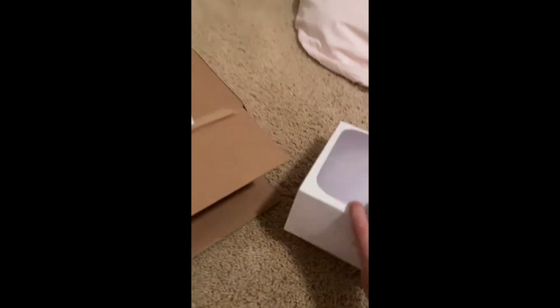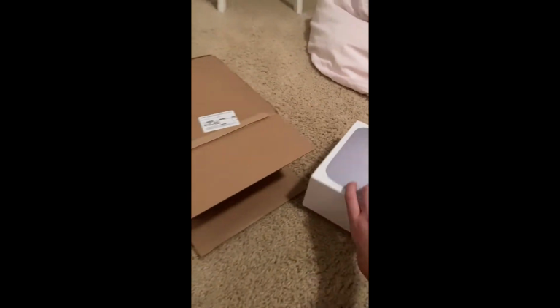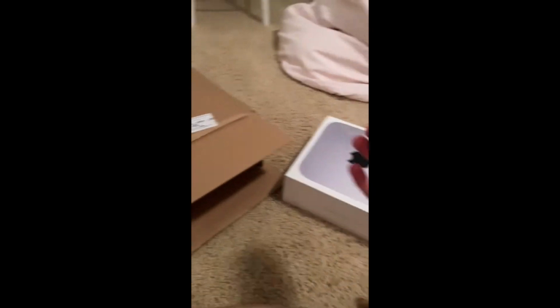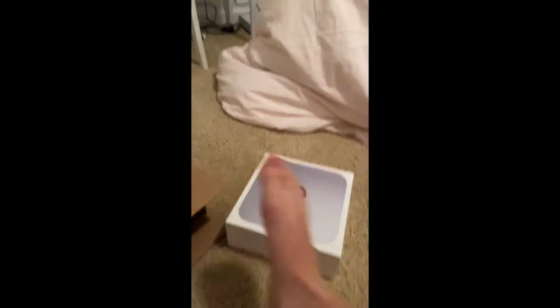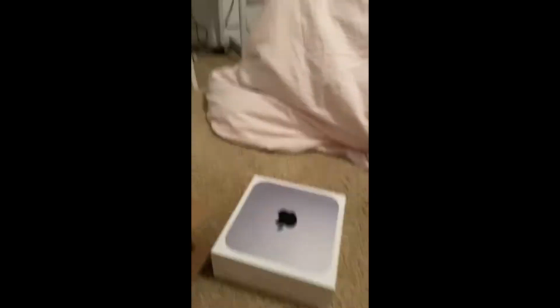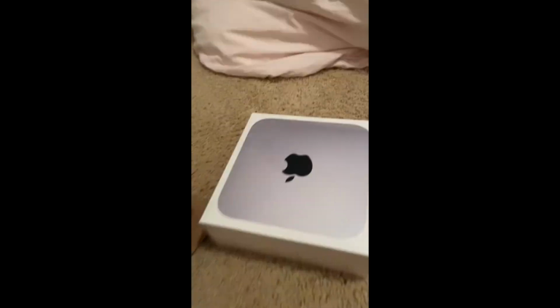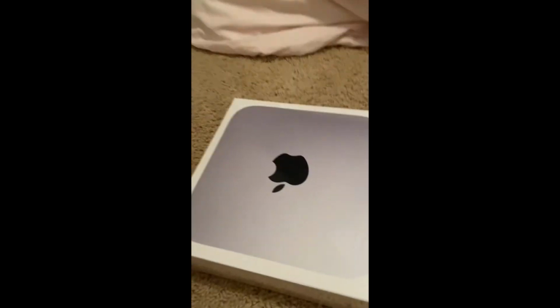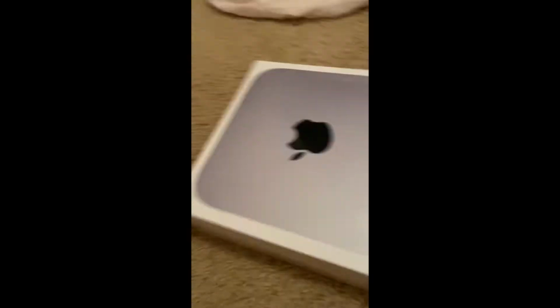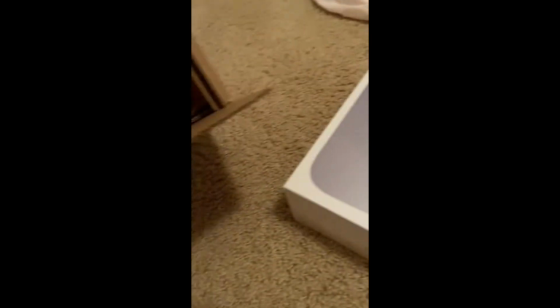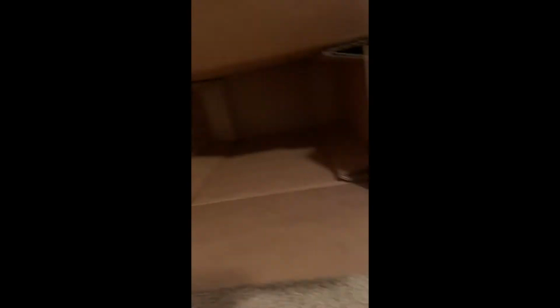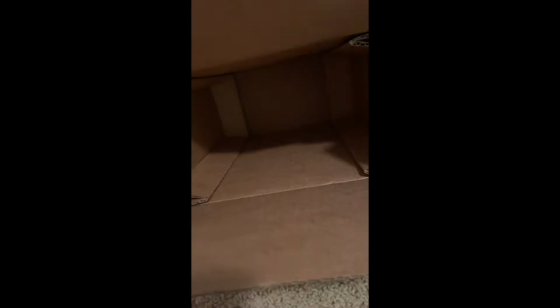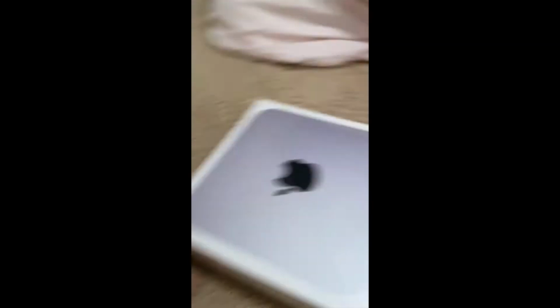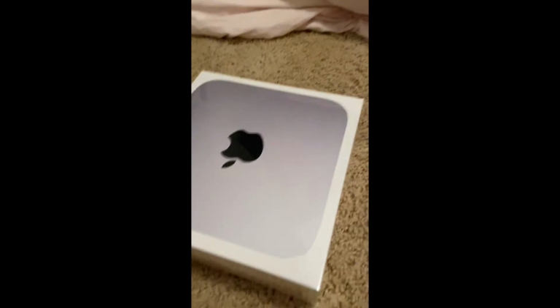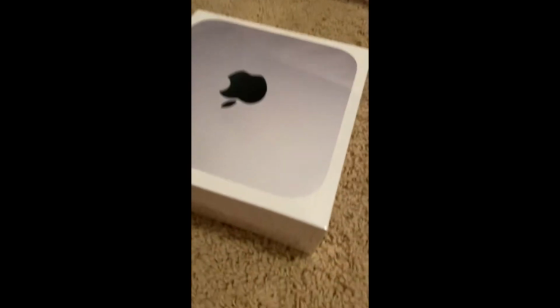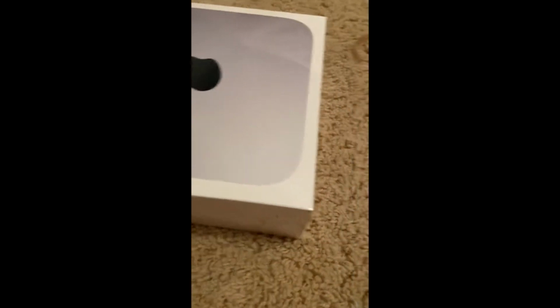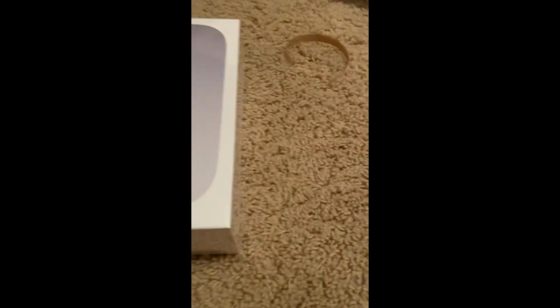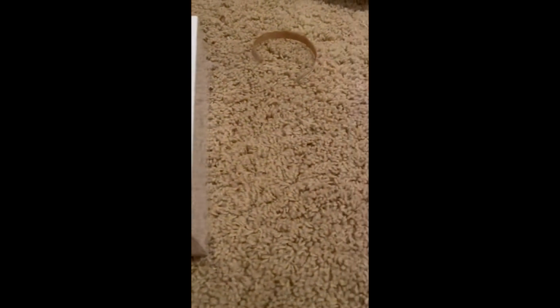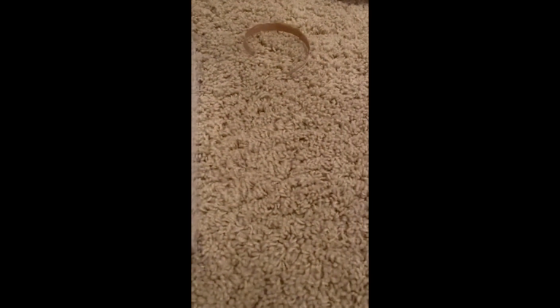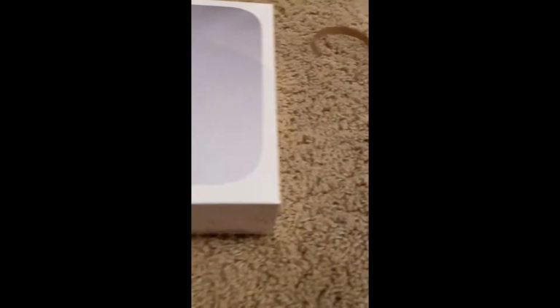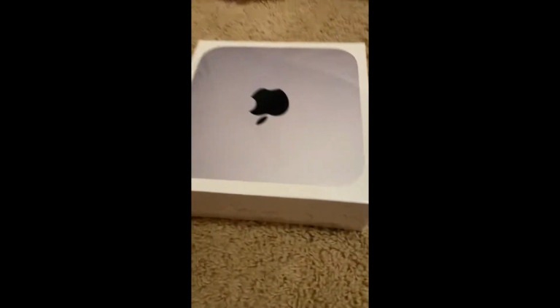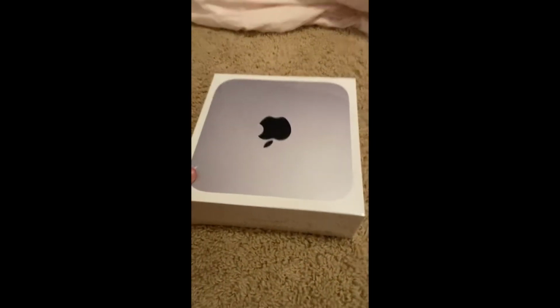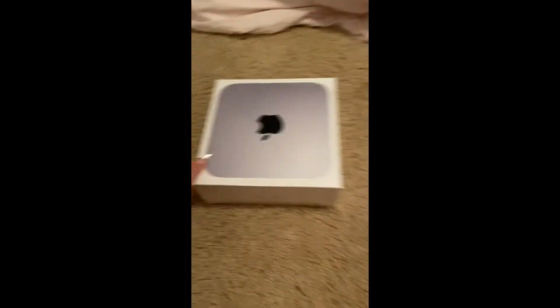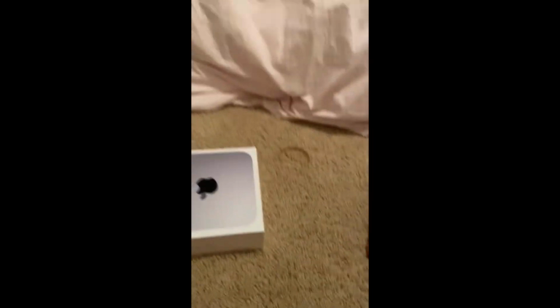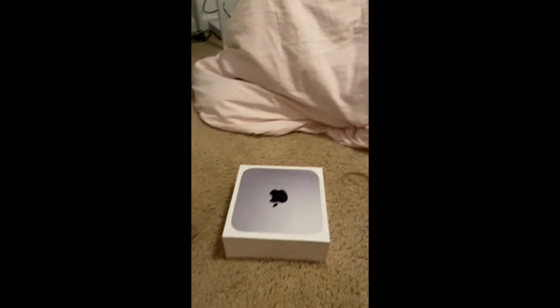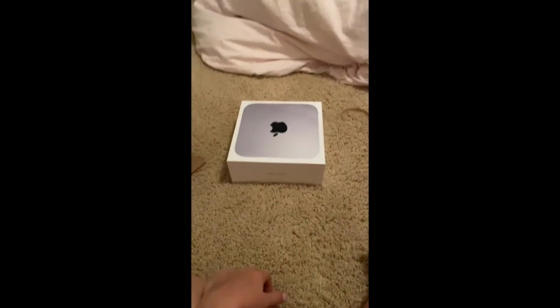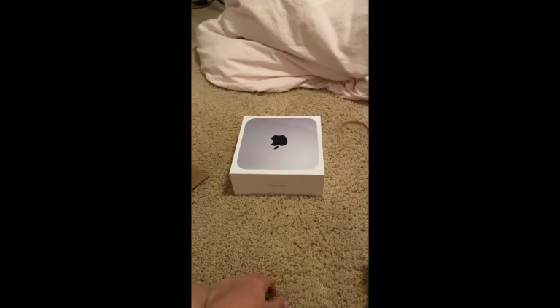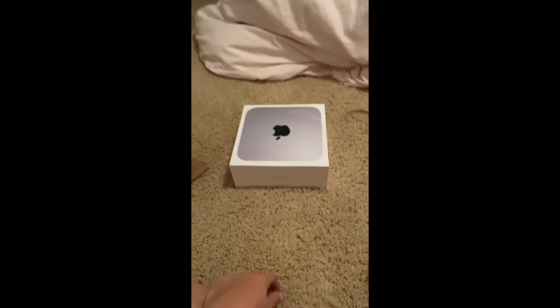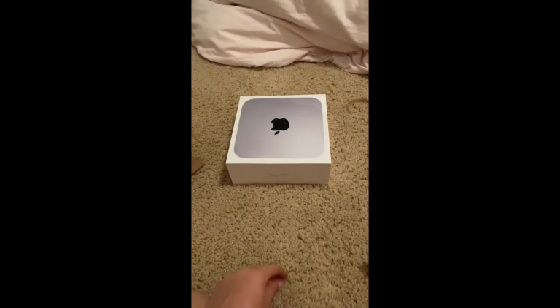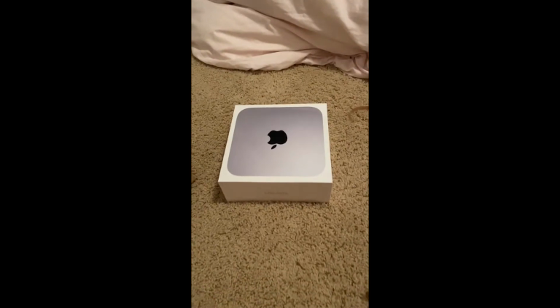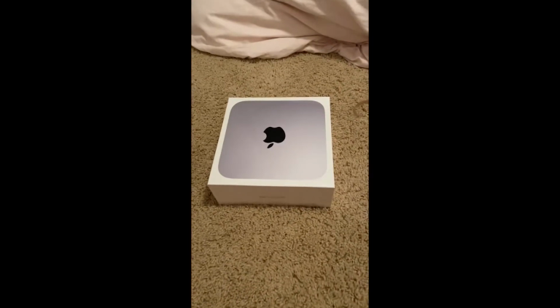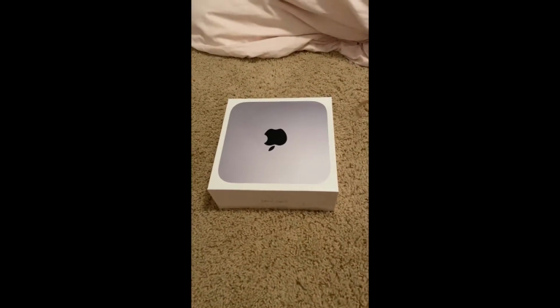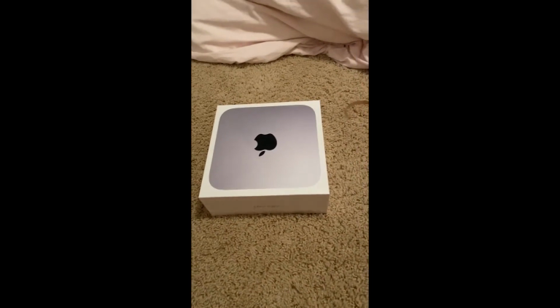All right, so here it is guys. I'll have to go get scissors or something really quick, but that is what it looks like in the box. Look how great it looks!